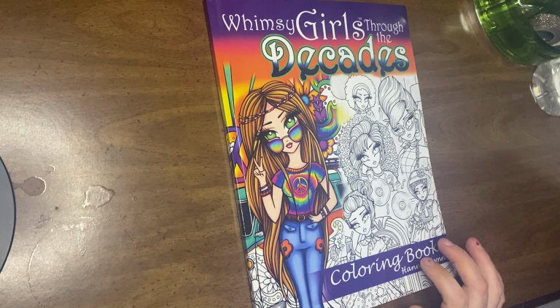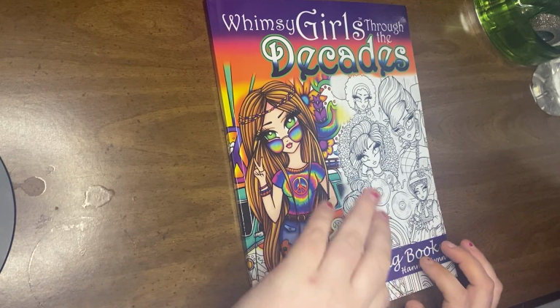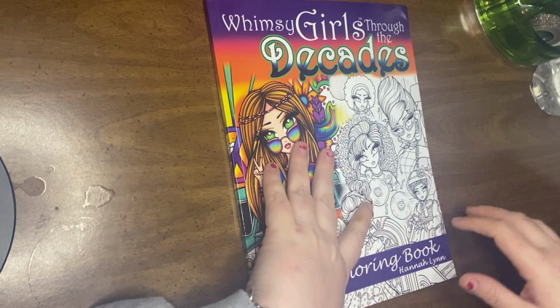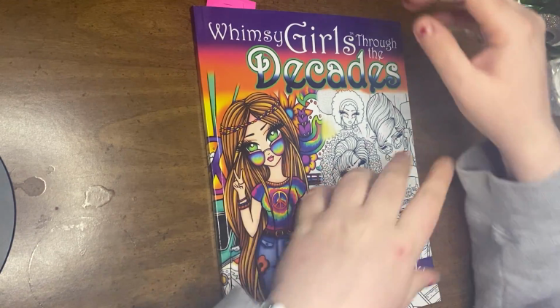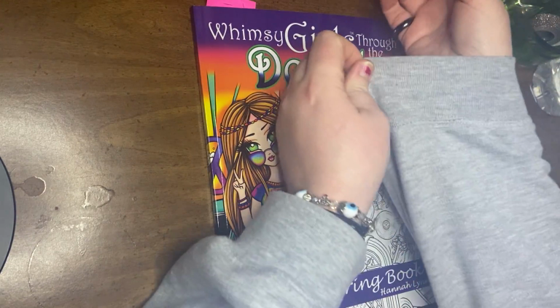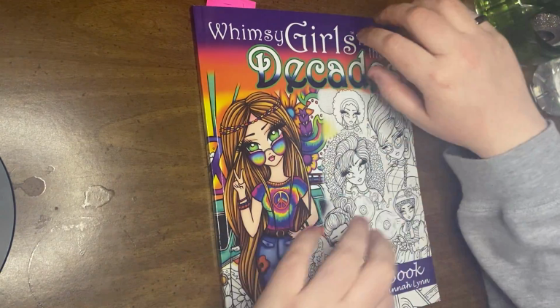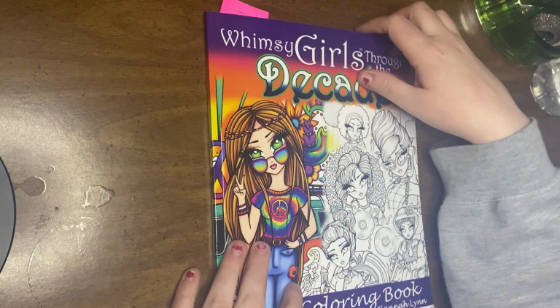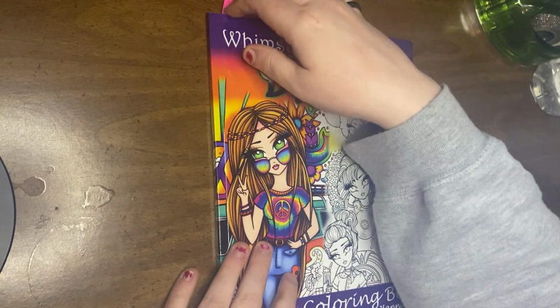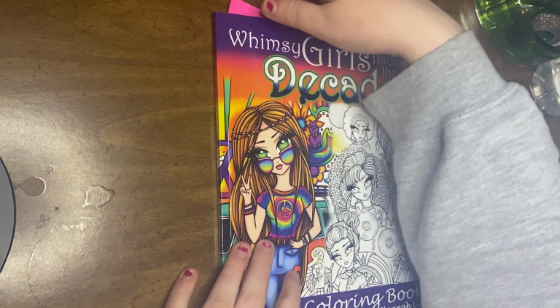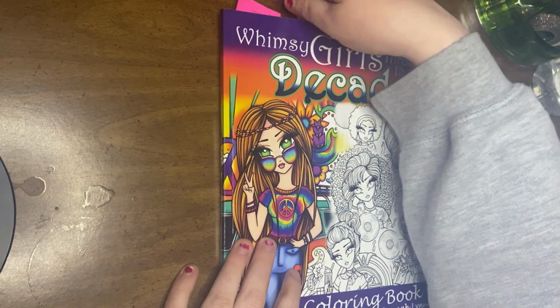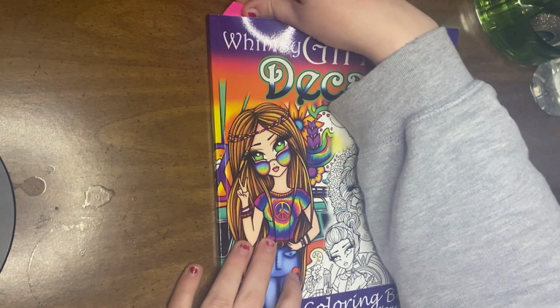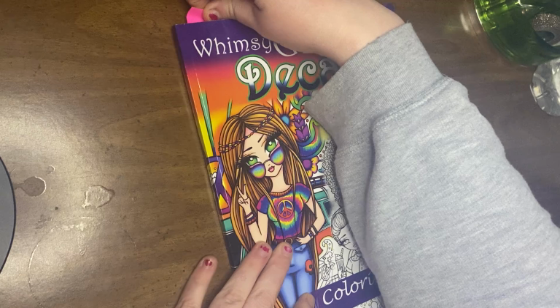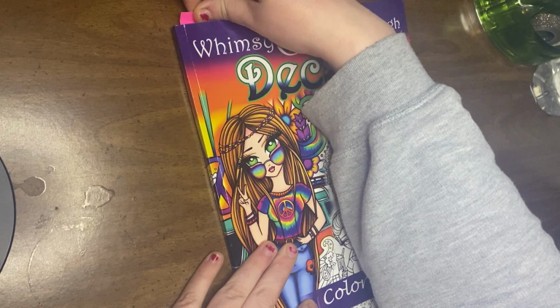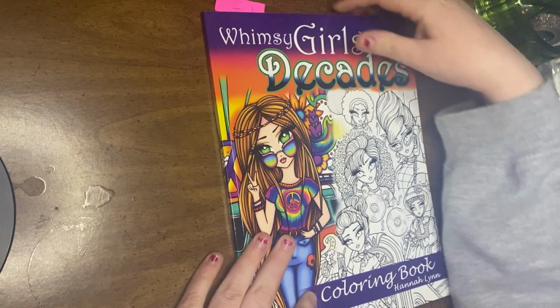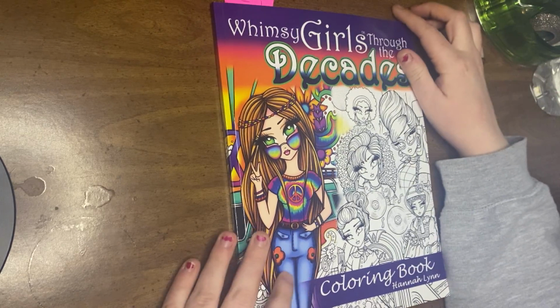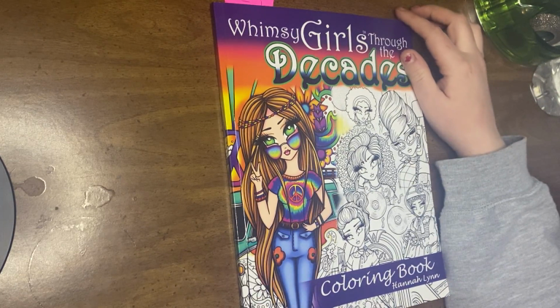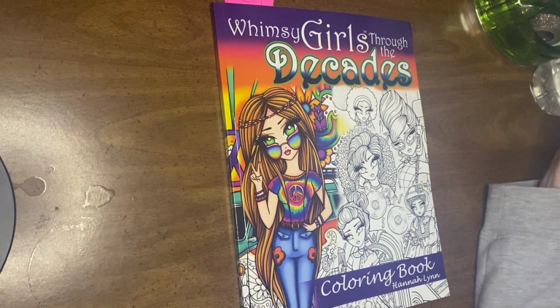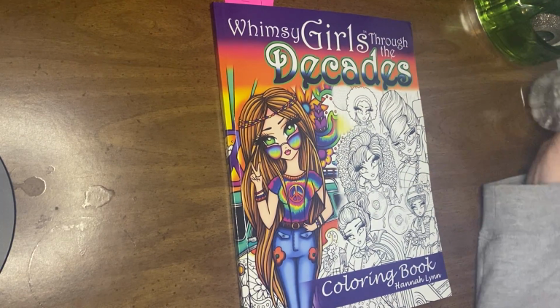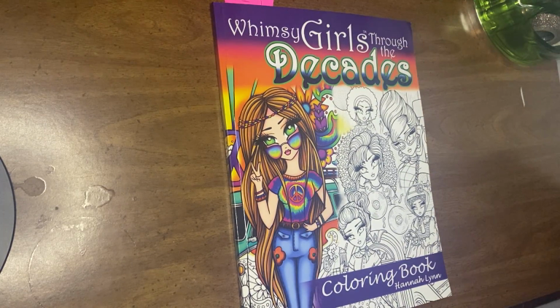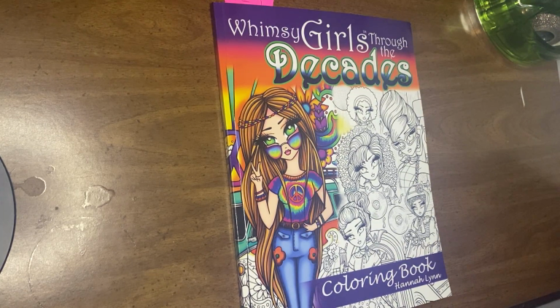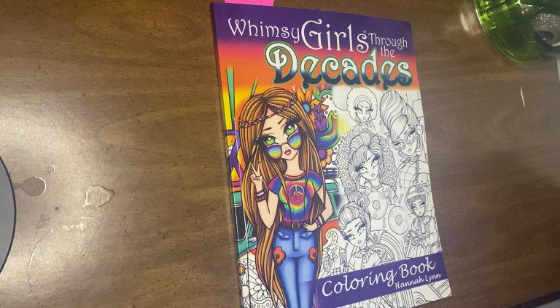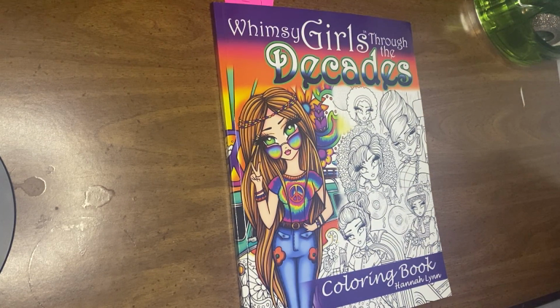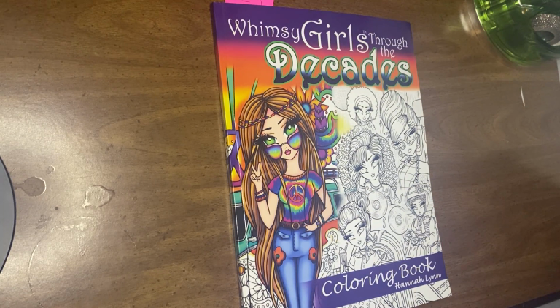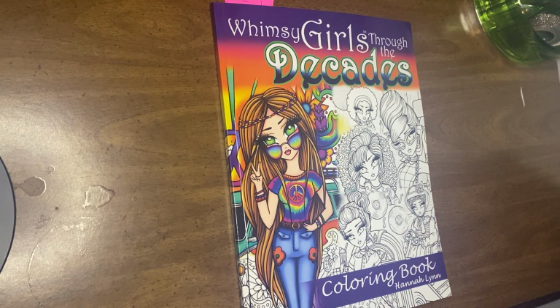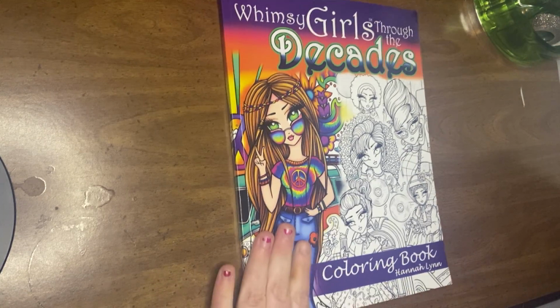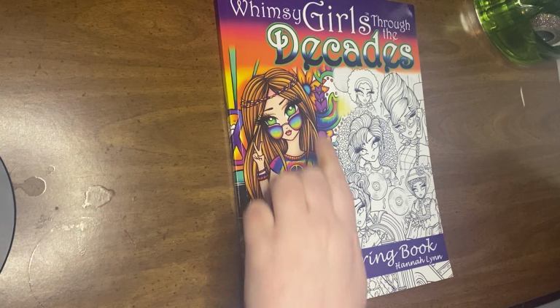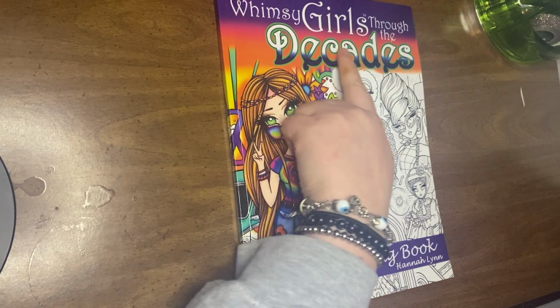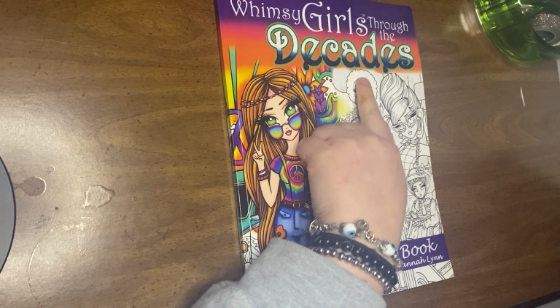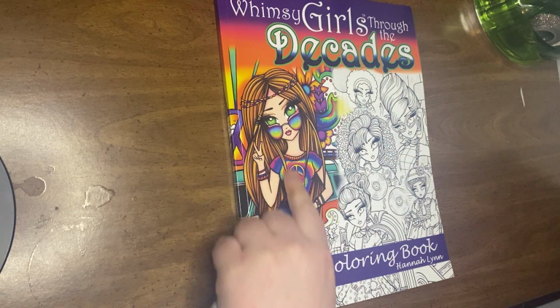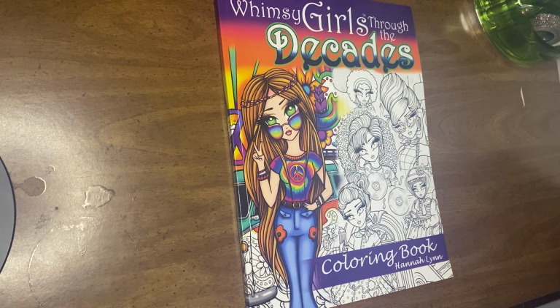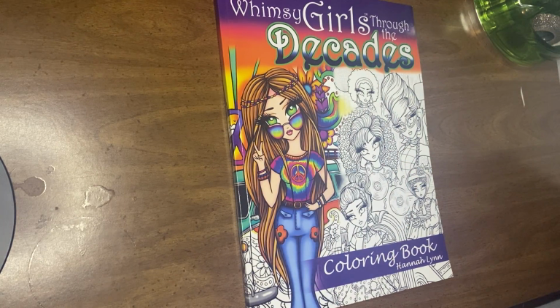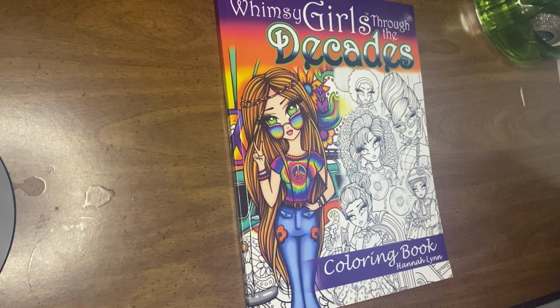Hey guys, as you can see I'm still in the same sweater because I'm filming this the same time I filmed my last video. I'm gonna go flip through Whimsy Girls Through the Decades, a coloring book by Hannah Lynn.